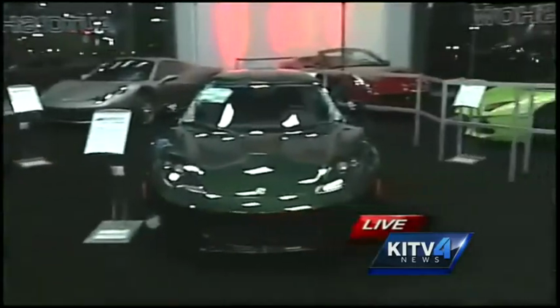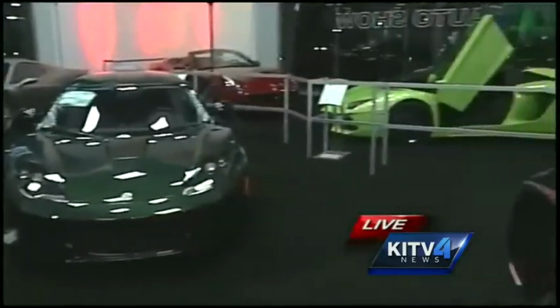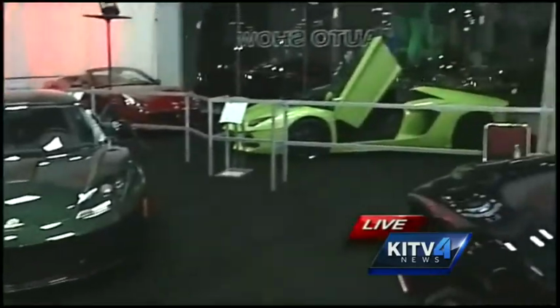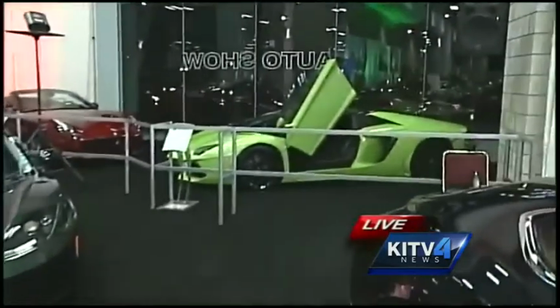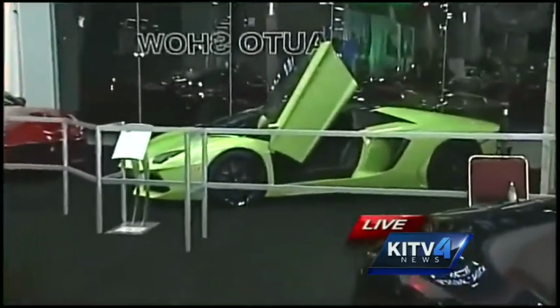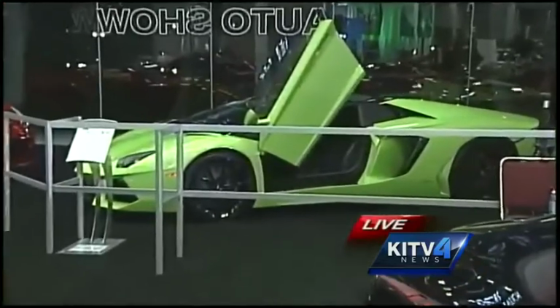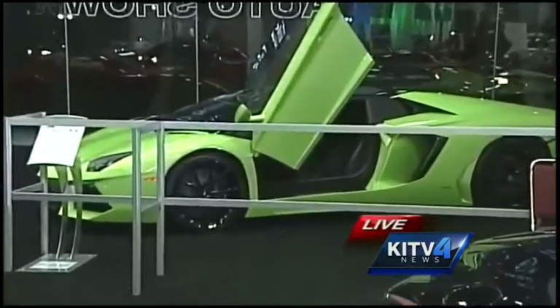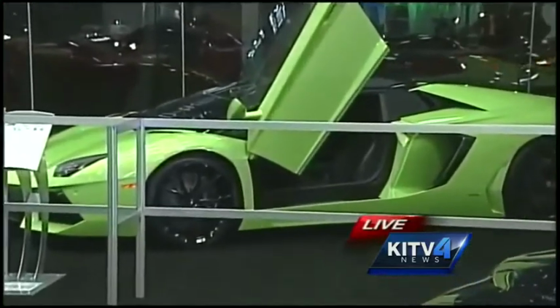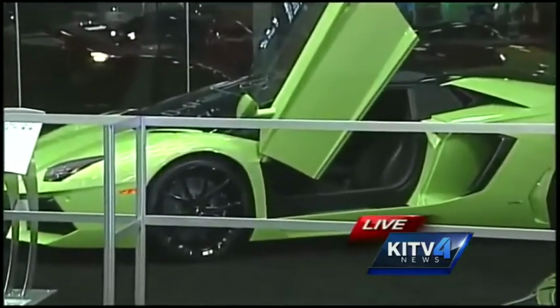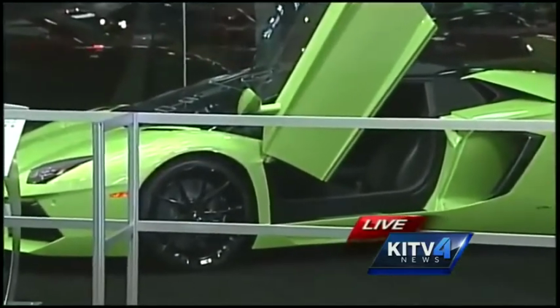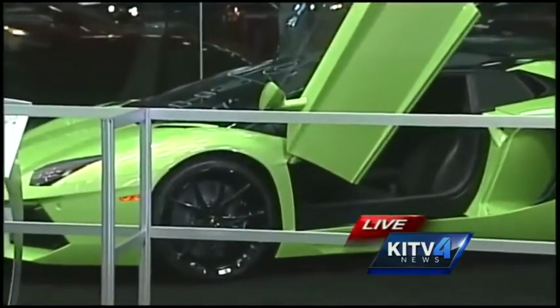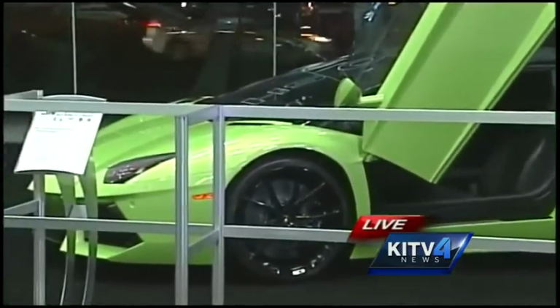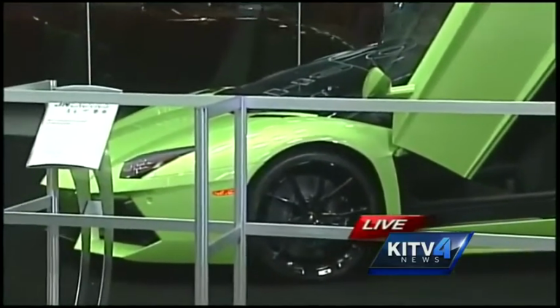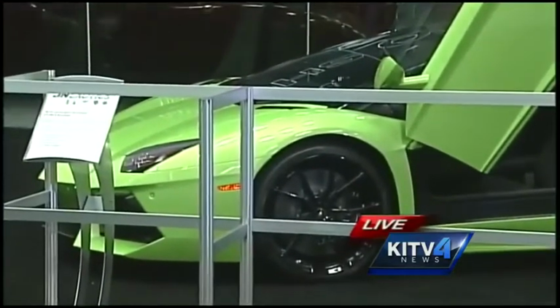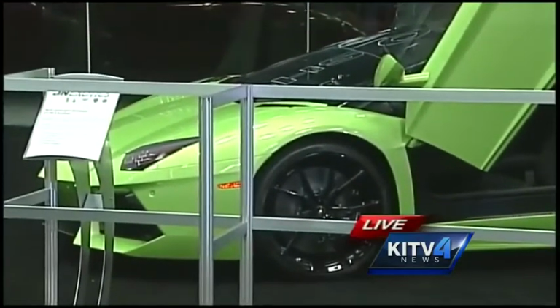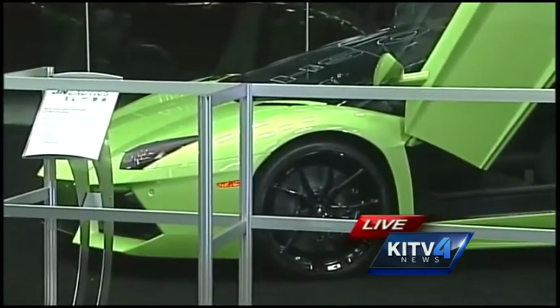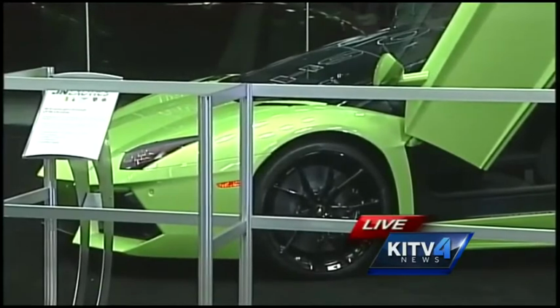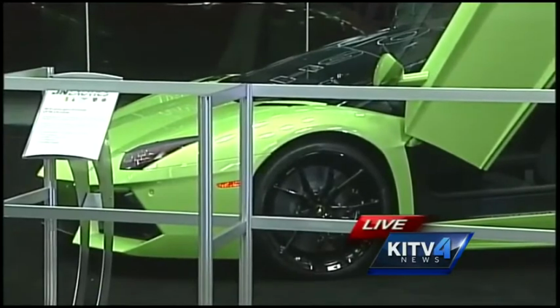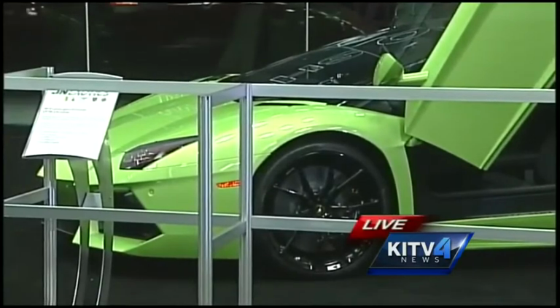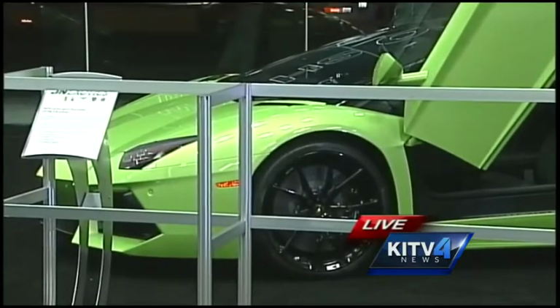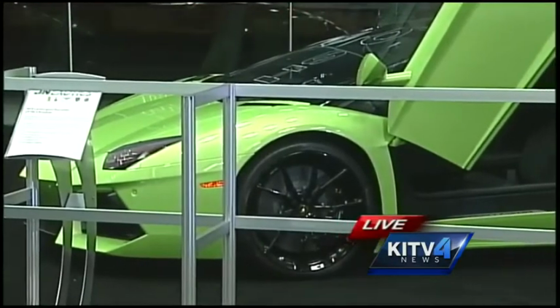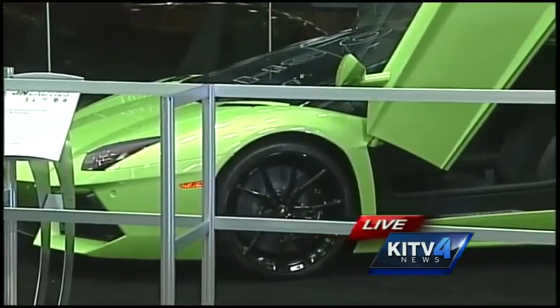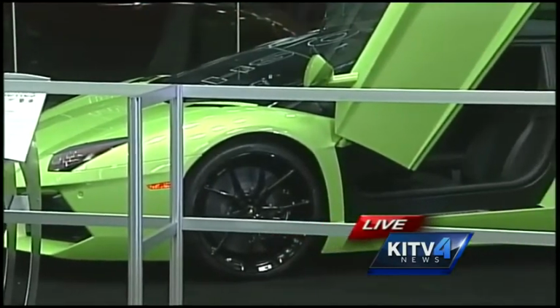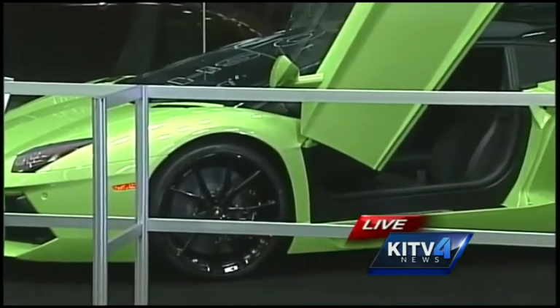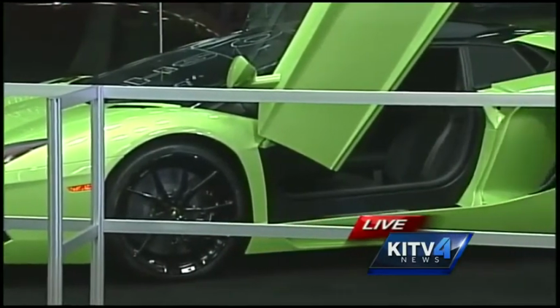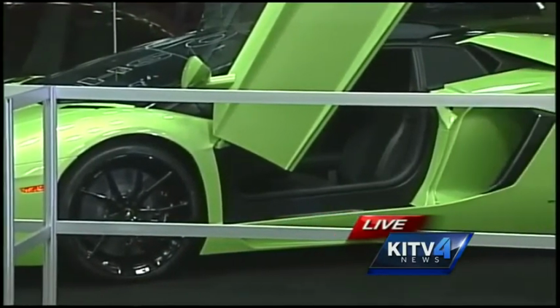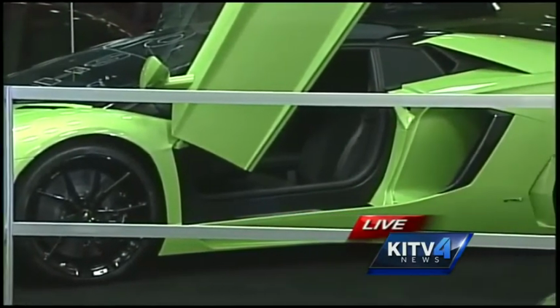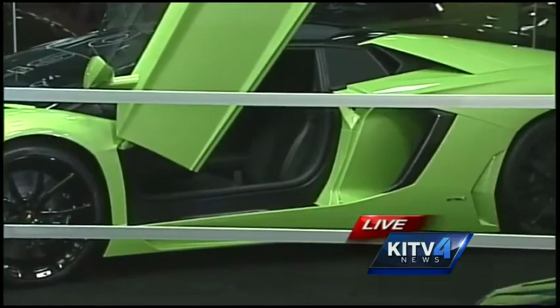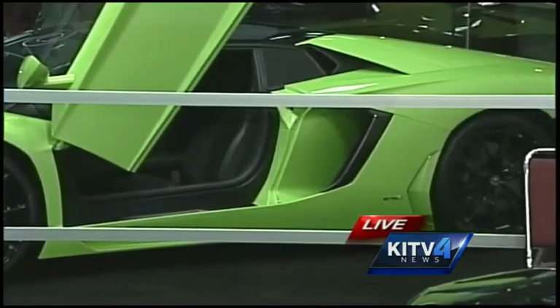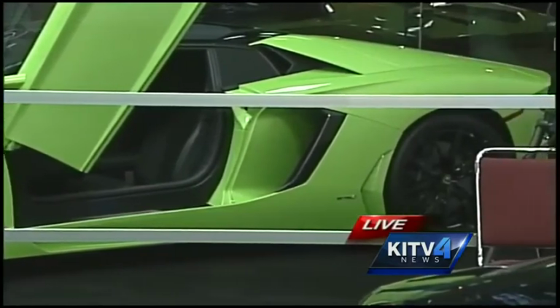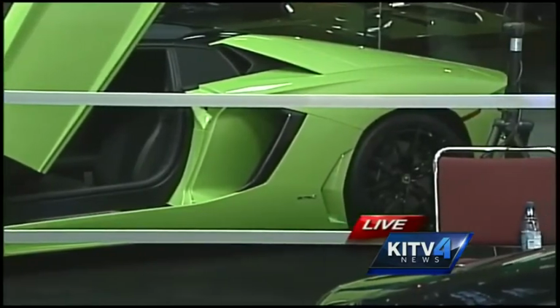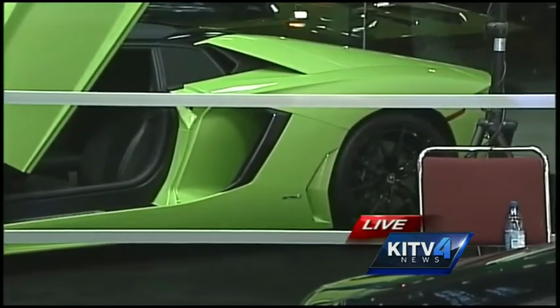Can you tell us about this green car? It's a color I've actually never seen before. Sure — it's an Ithaca color. It's an LP 700 Aventador, which is Lamborghini's flagship car. It's very unique — almost 700 horsepower, 0 to 60 in 3.0 seconds.